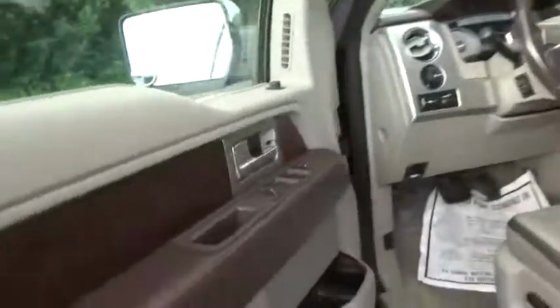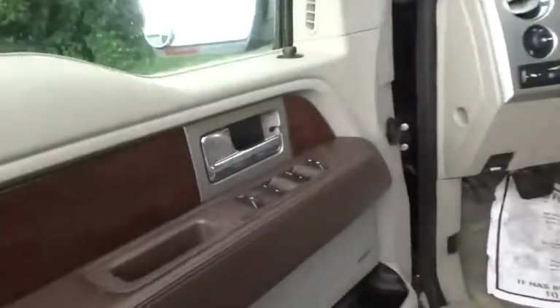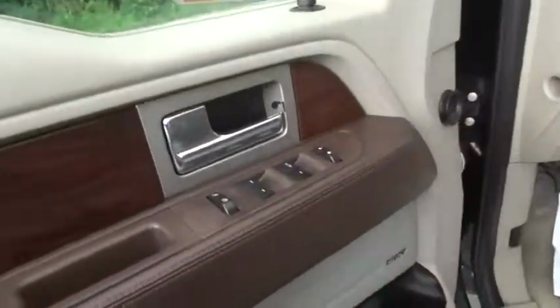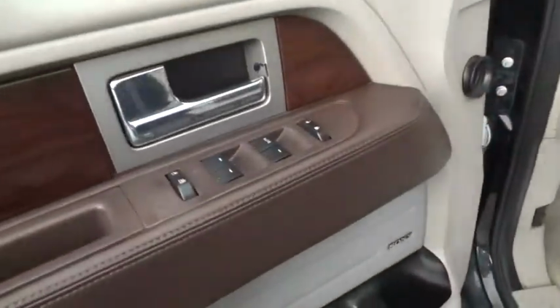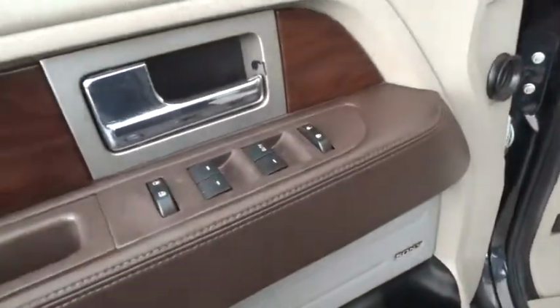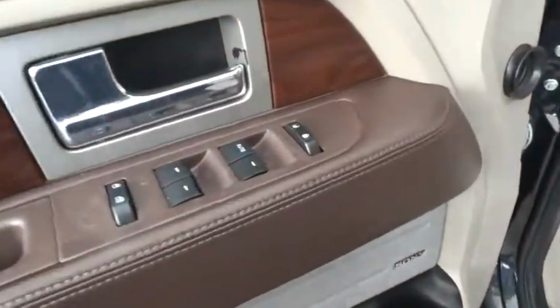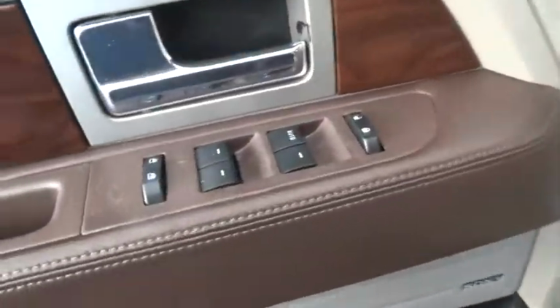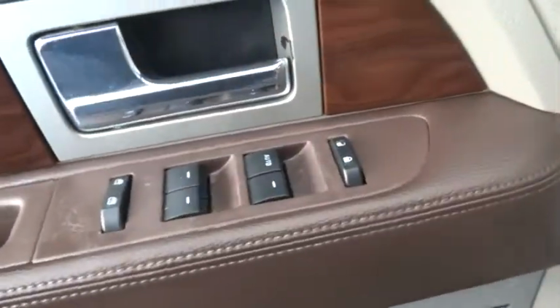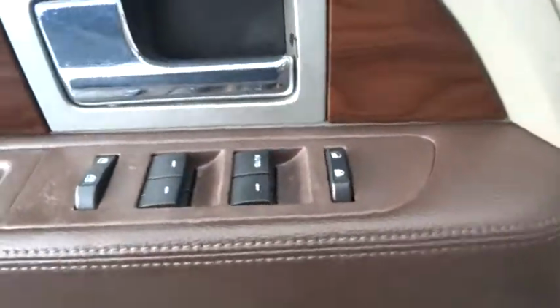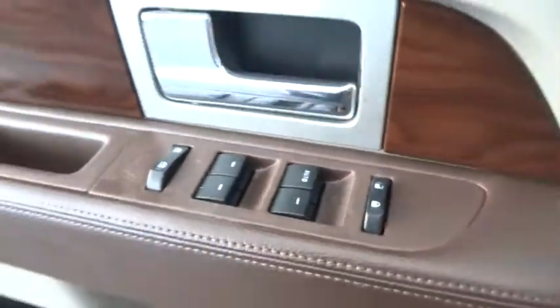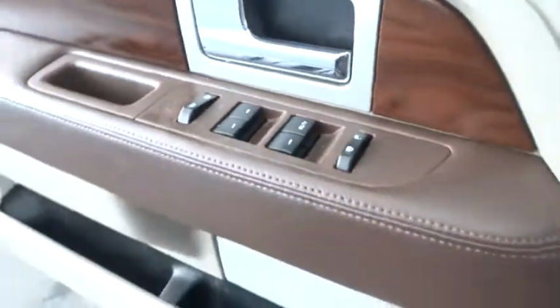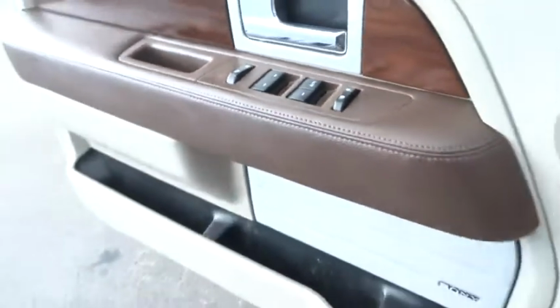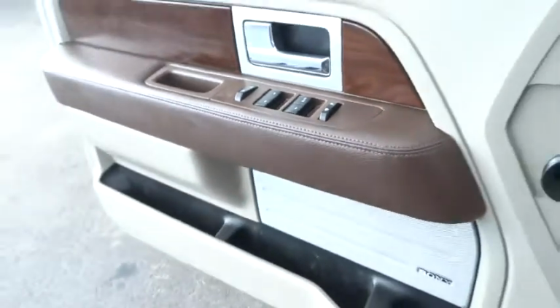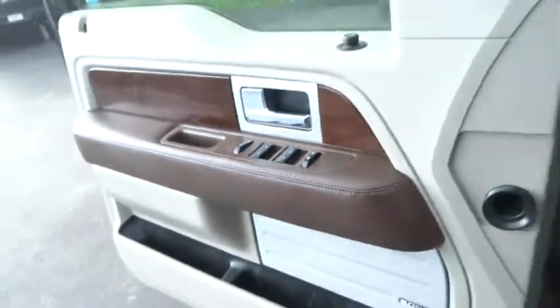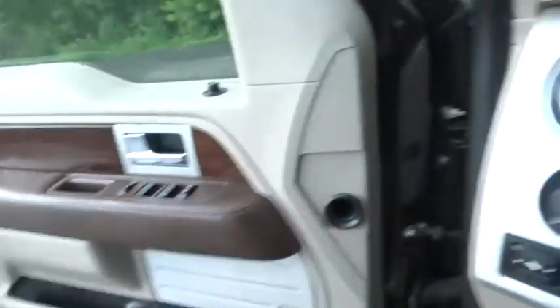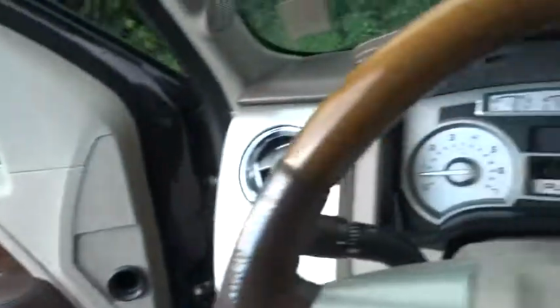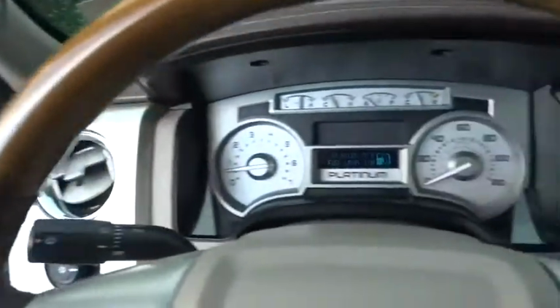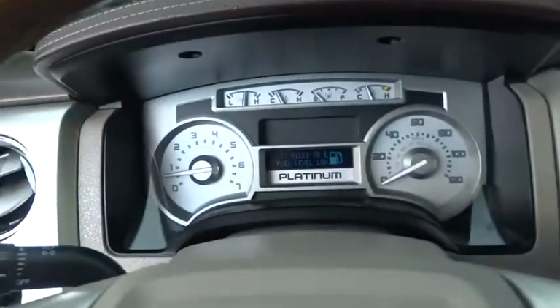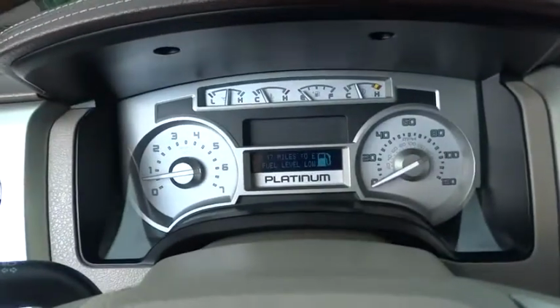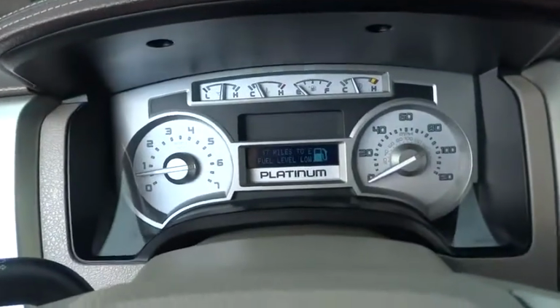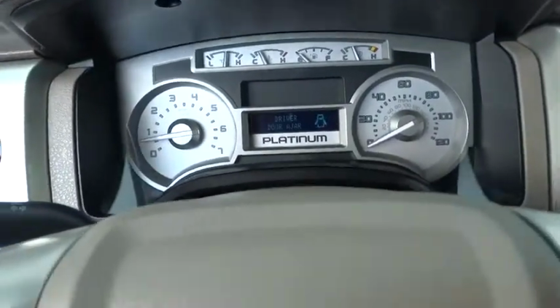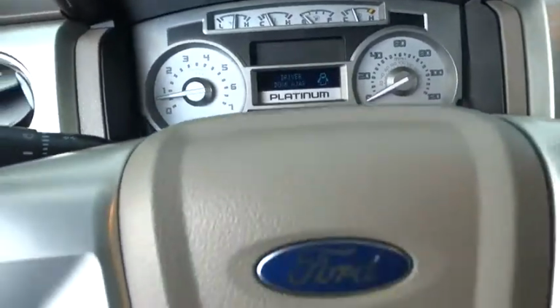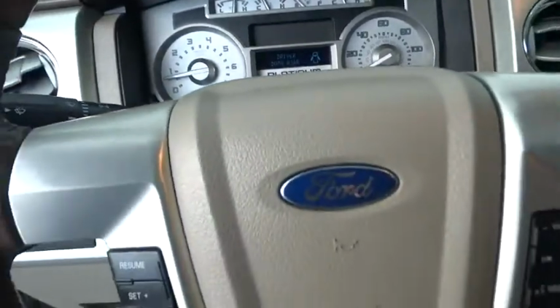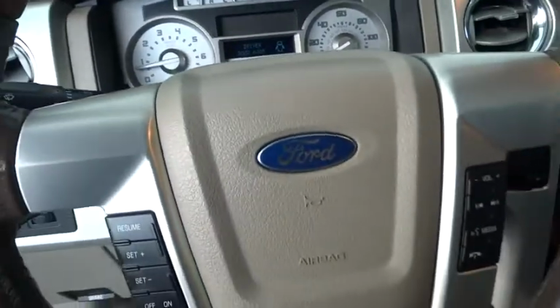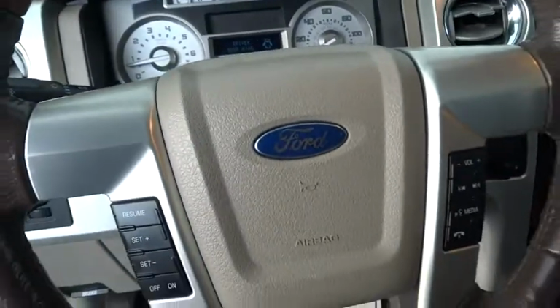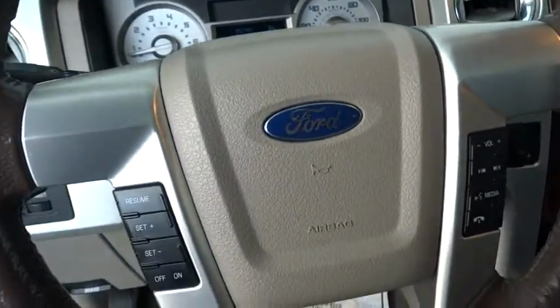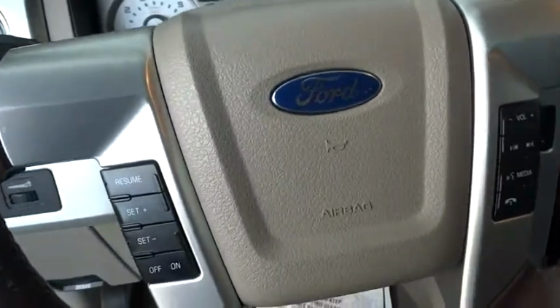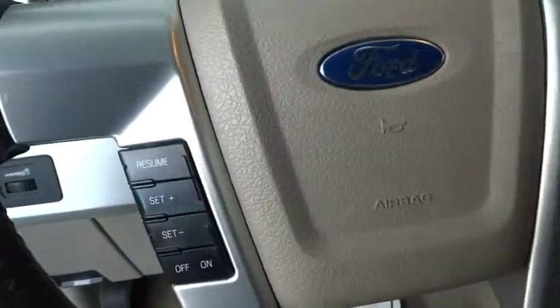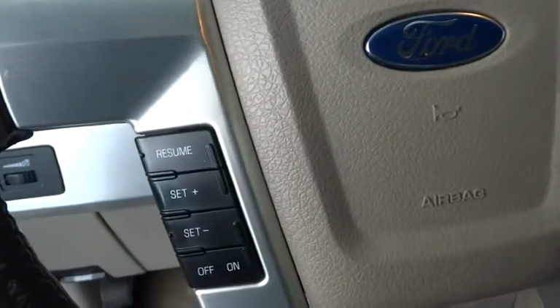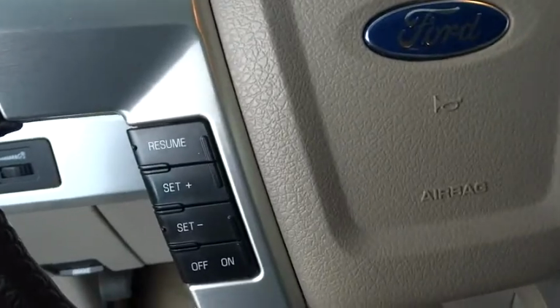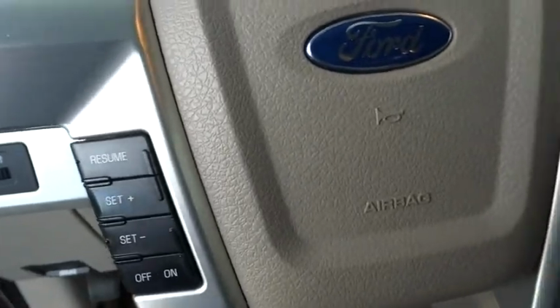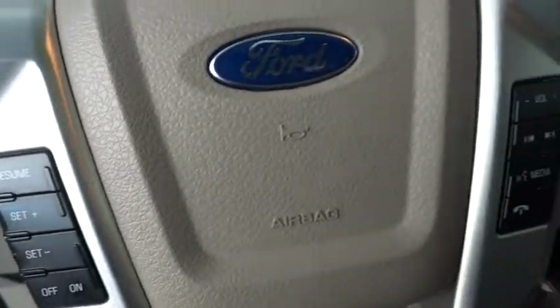Stability control, traction control, anti-lock braking system, keyless entry, power steering, adjustable steering wheel, four-wheel drive, four-wheel disc brakes, AM-FM stereo radio.